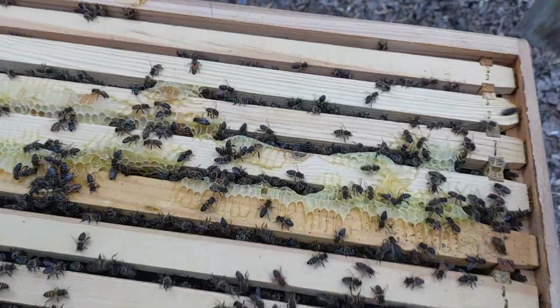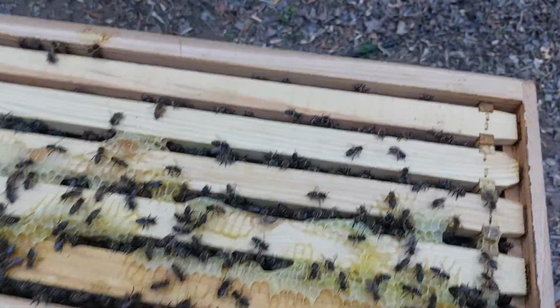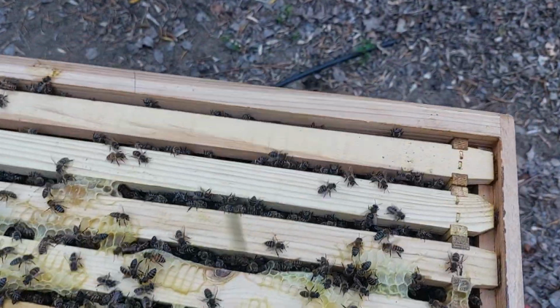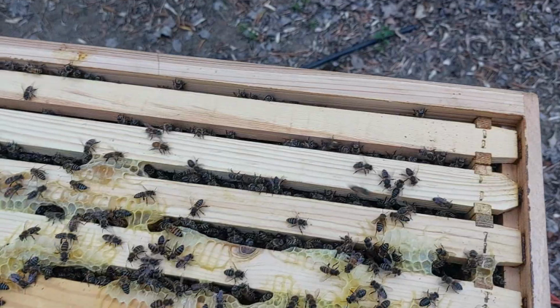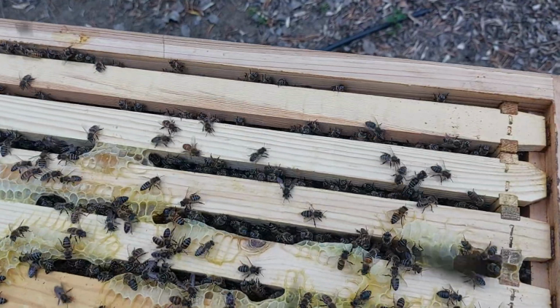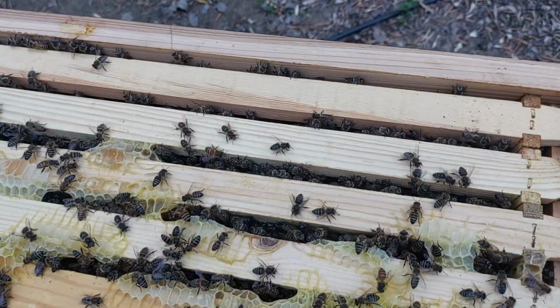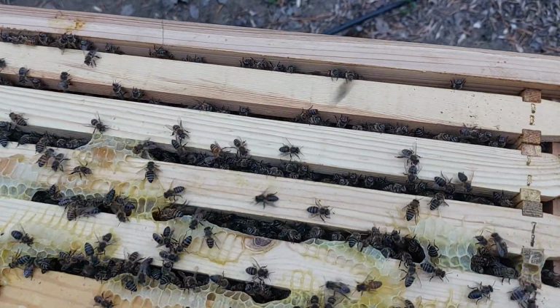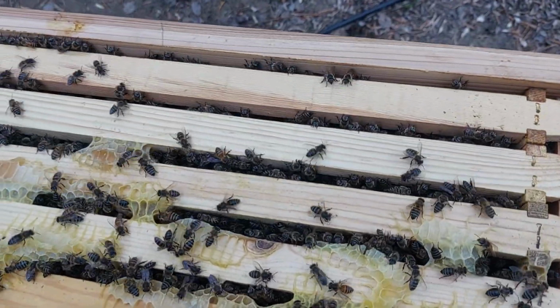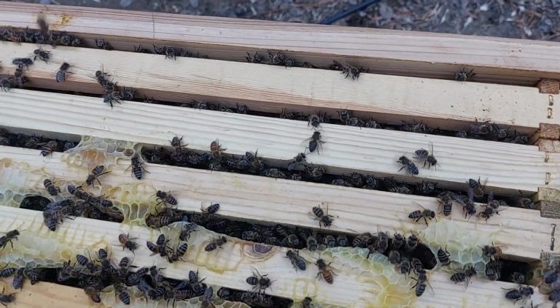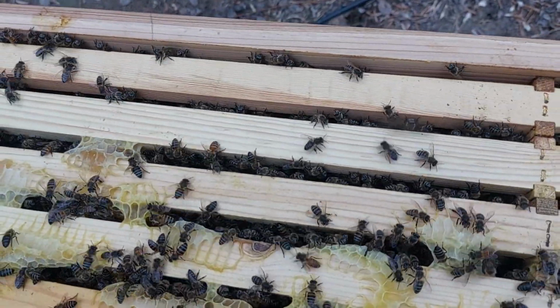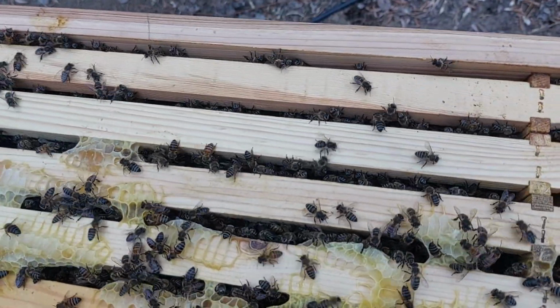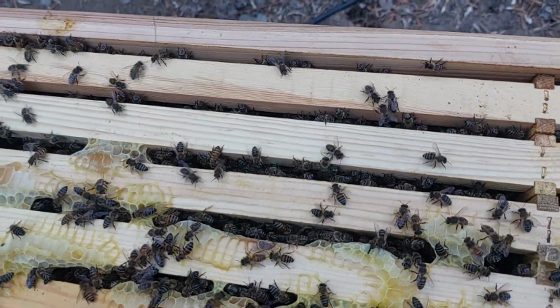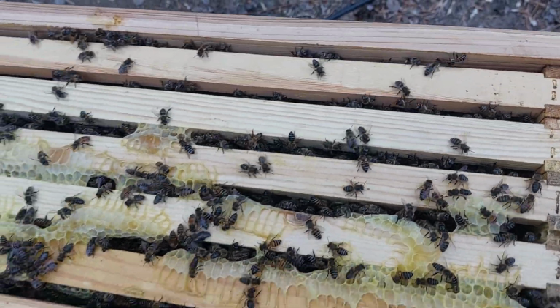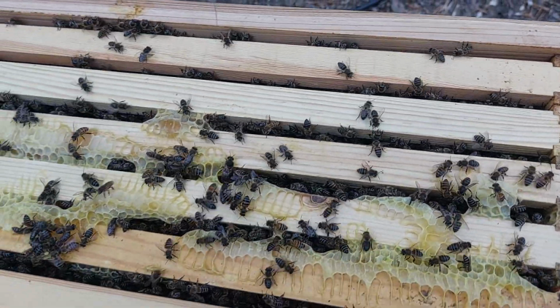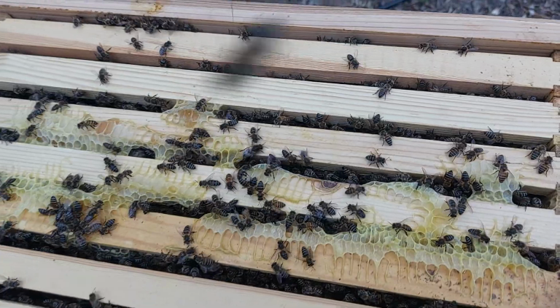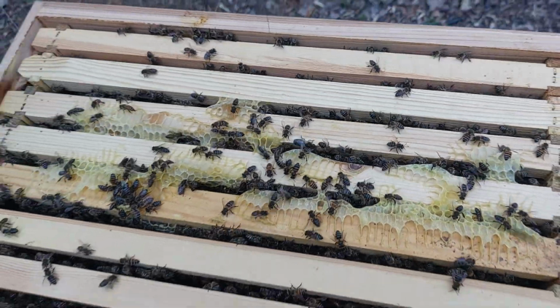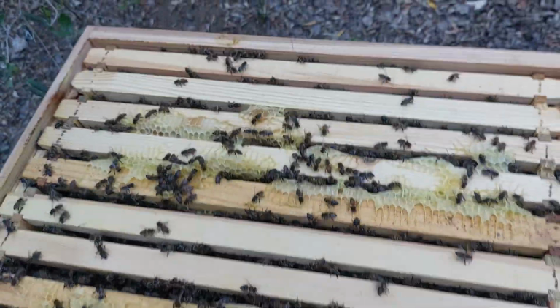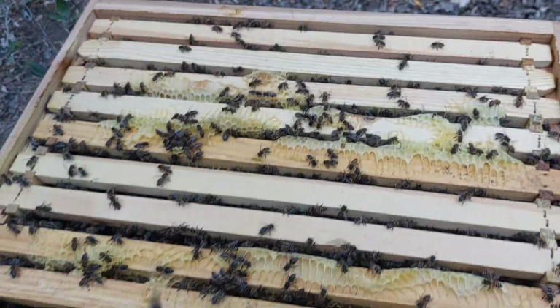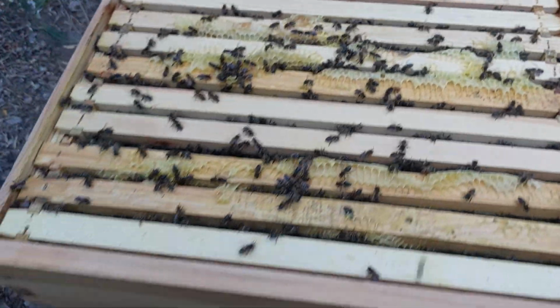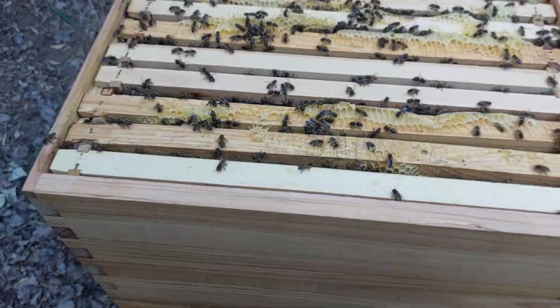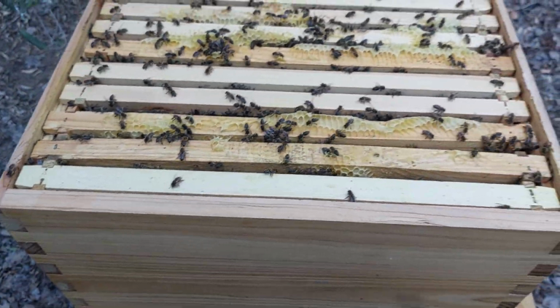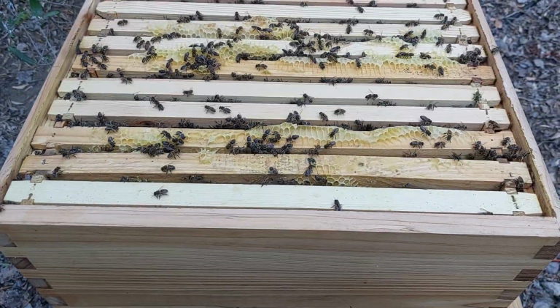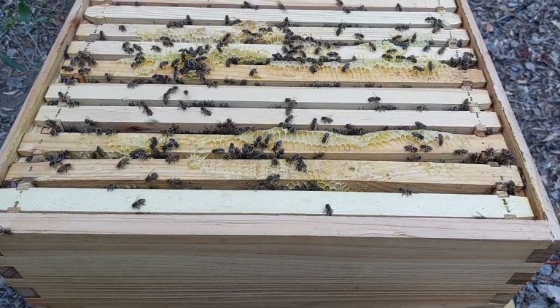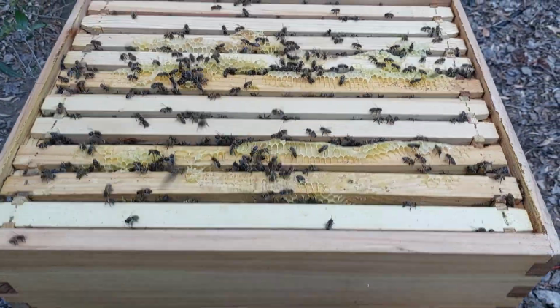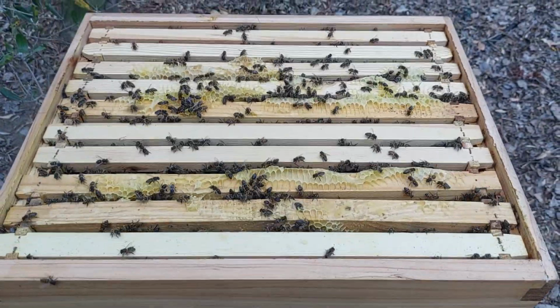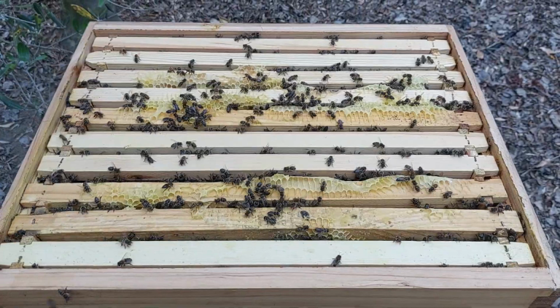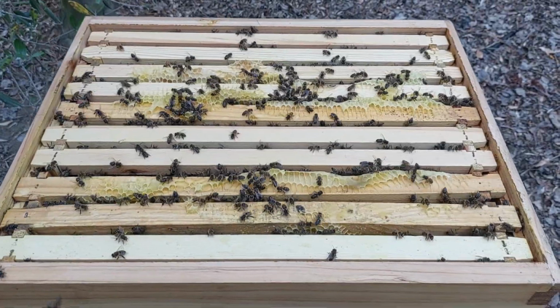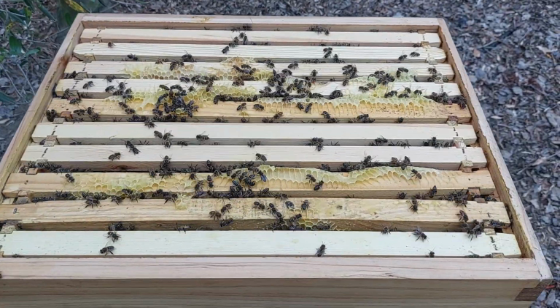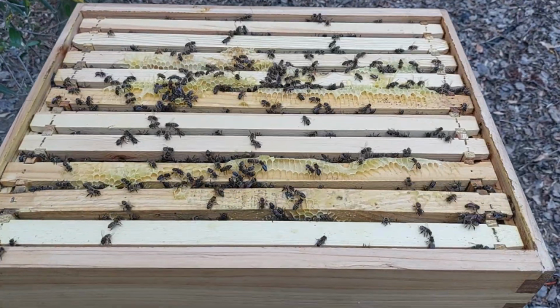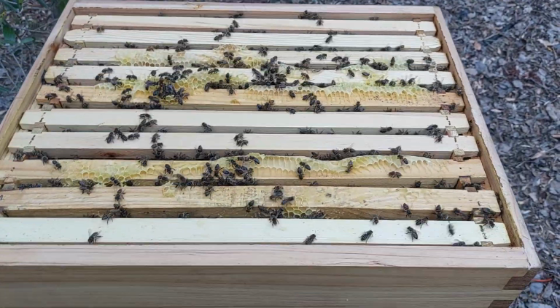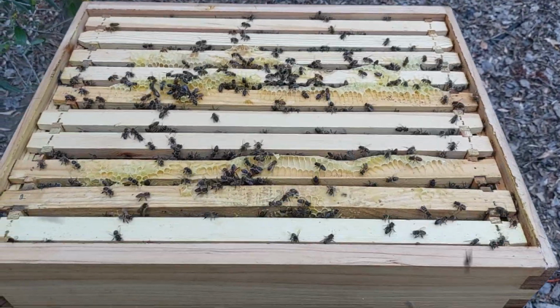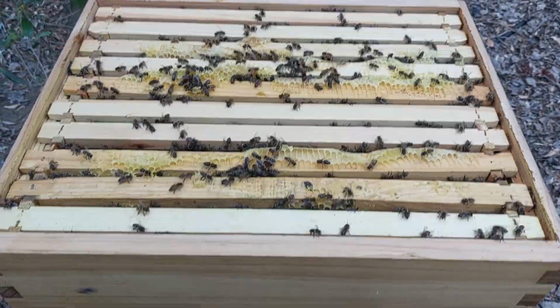If we look carefully over there — it's just difficult on the camera — you can see that I have started drawing out that last one. So we've got eight frames fully drawn out and the last ones they're busy with, so this is a good candidate.